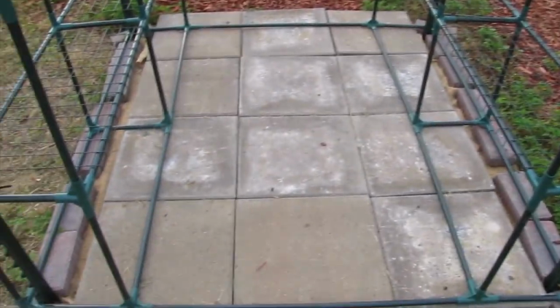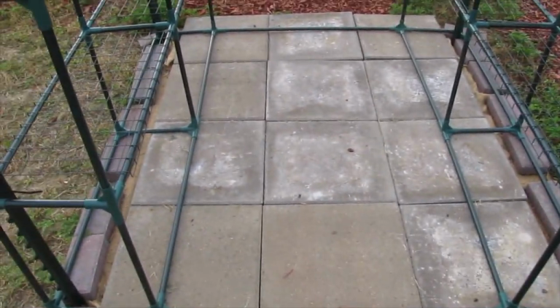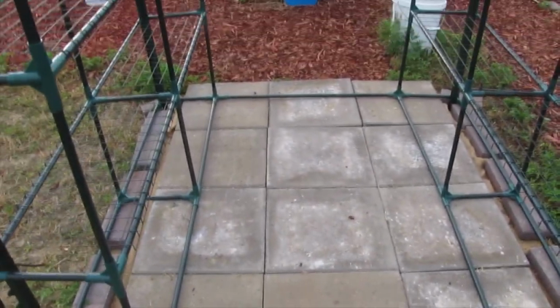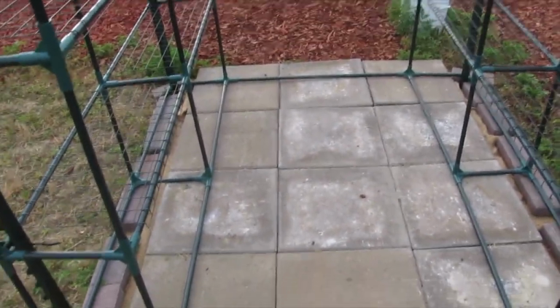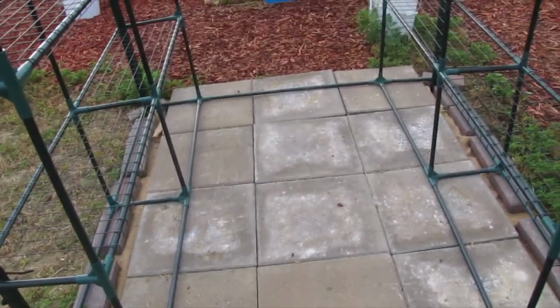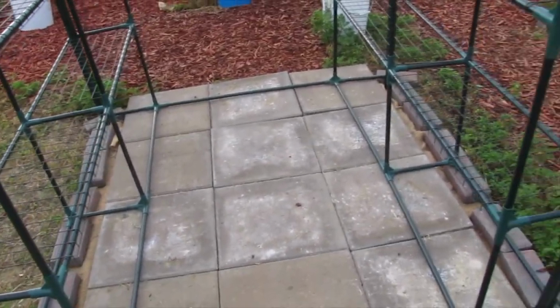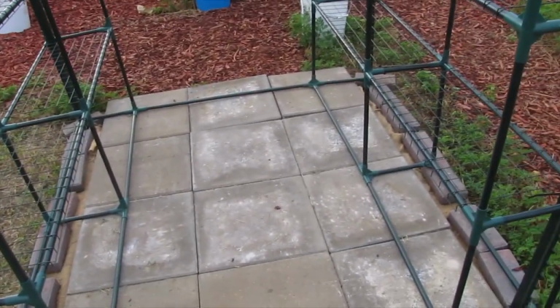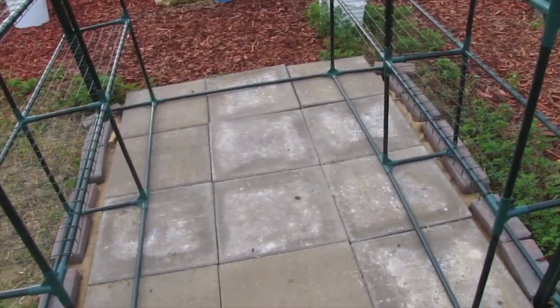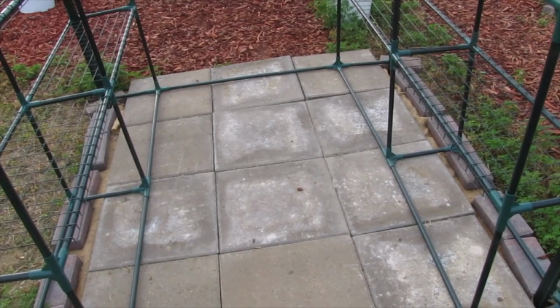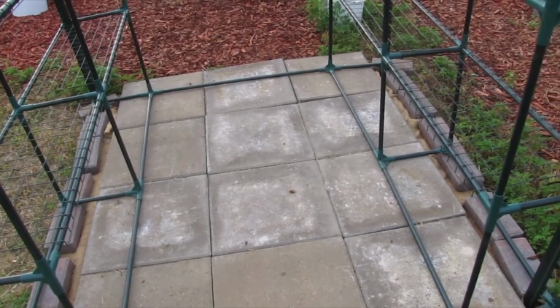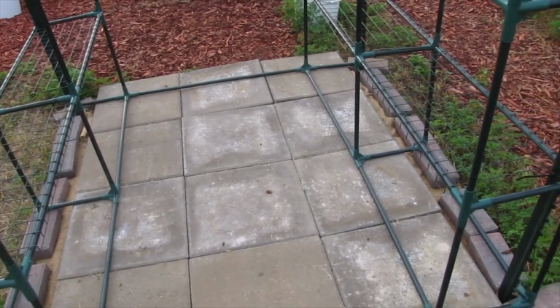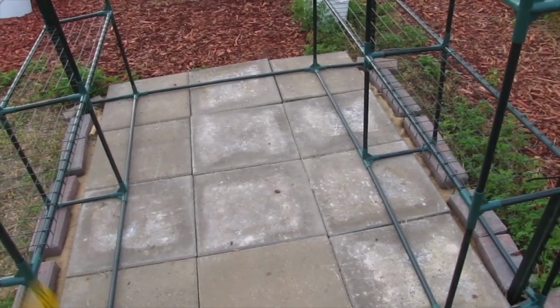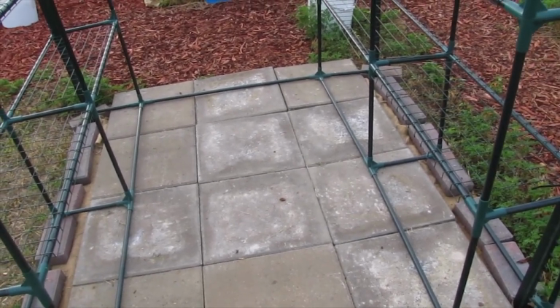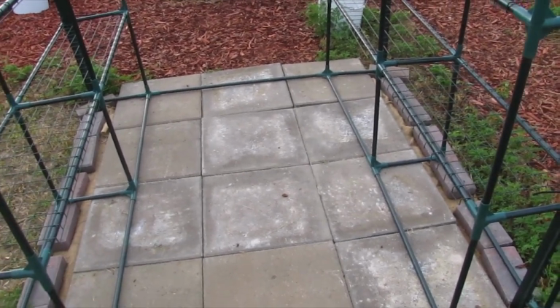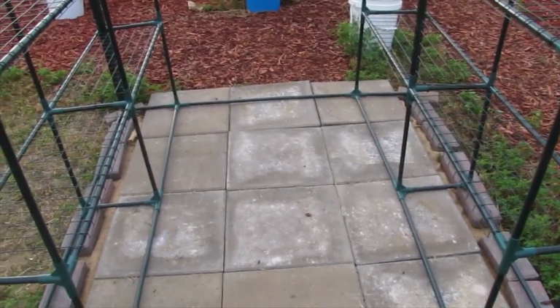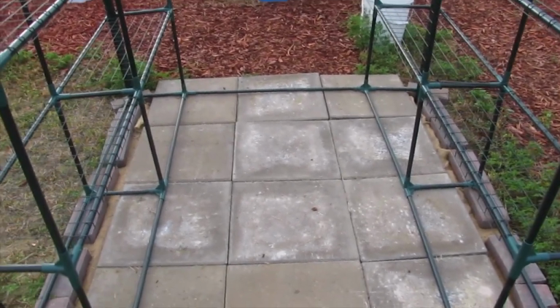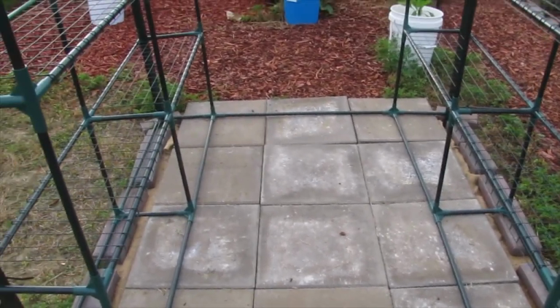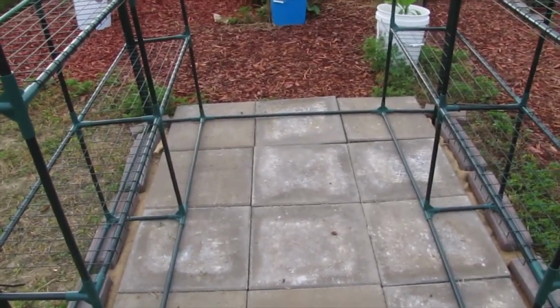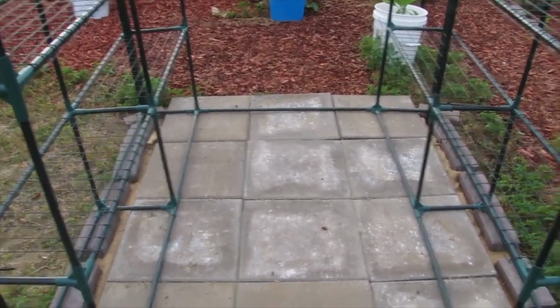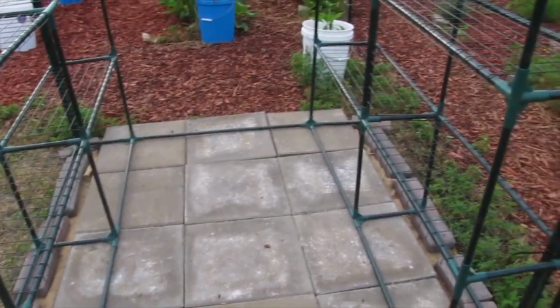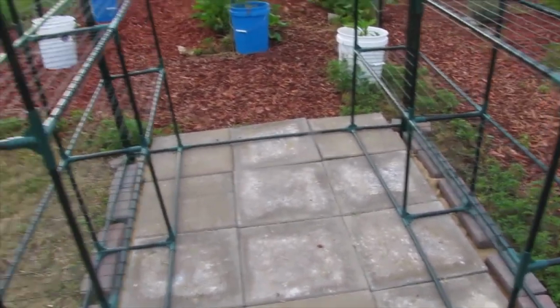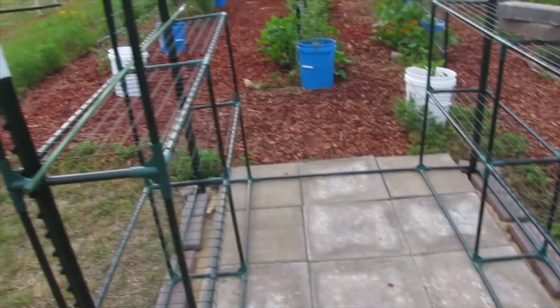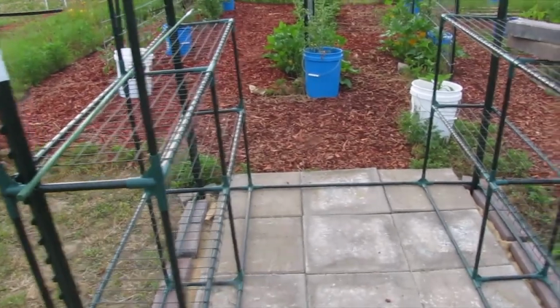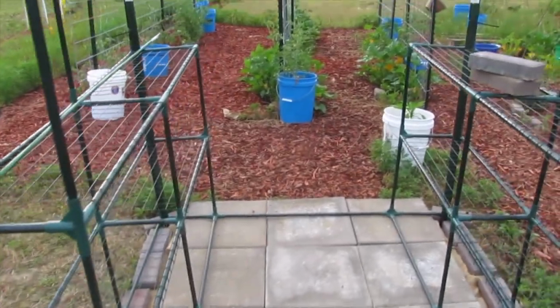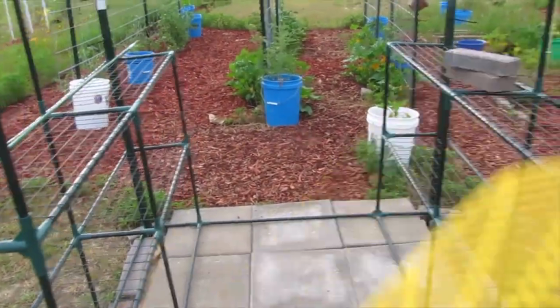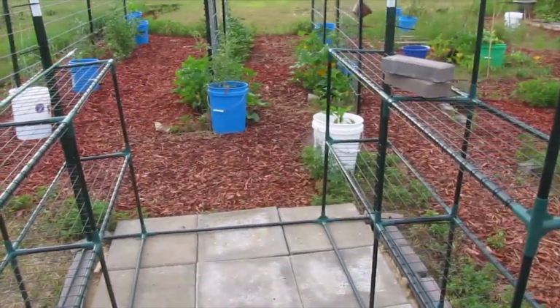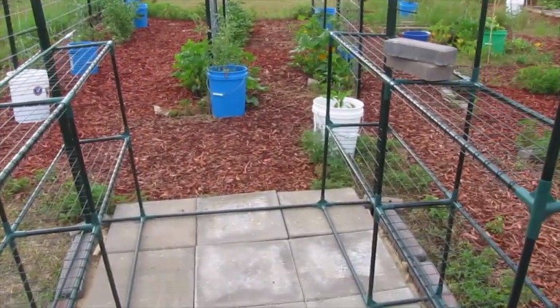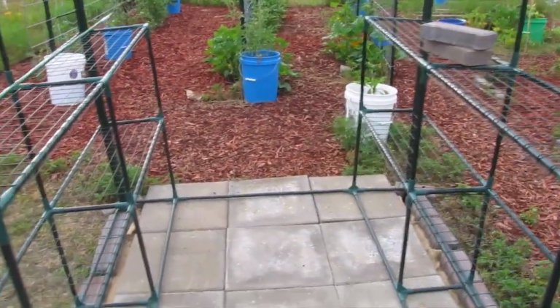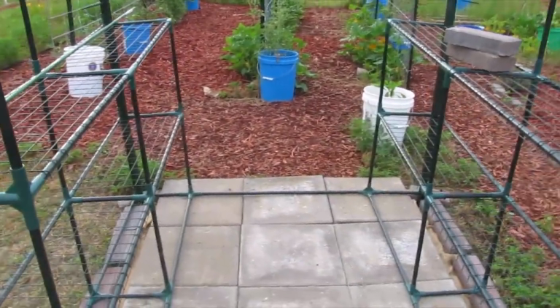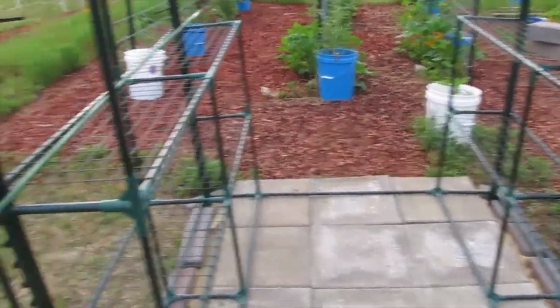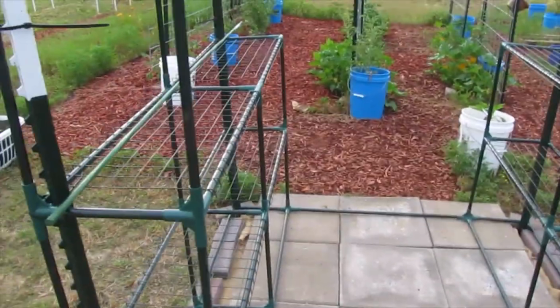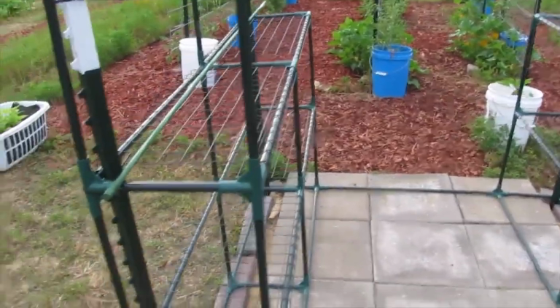There will be cracks around the pavers so that drainage can occur there also. That was me swatting at a fly.